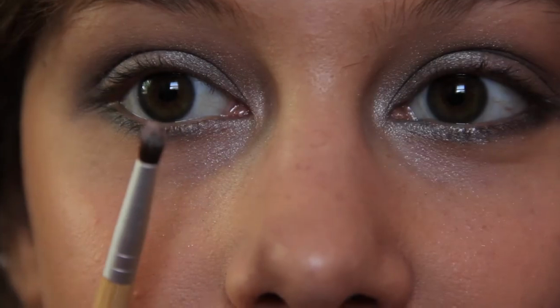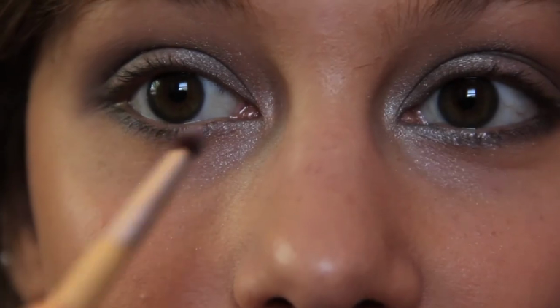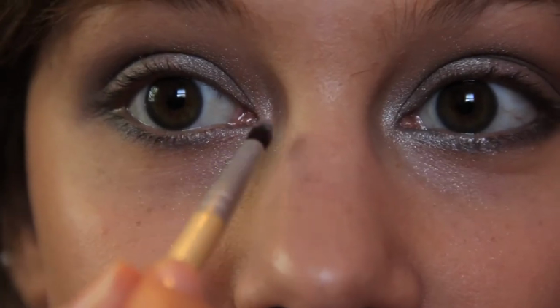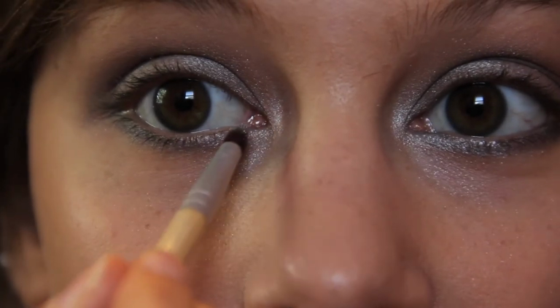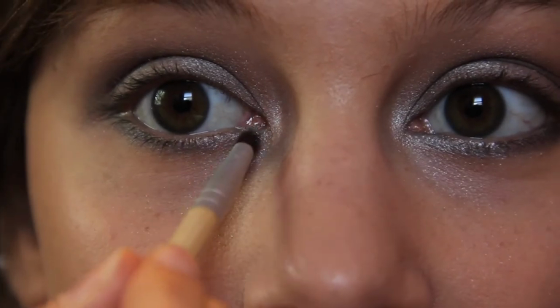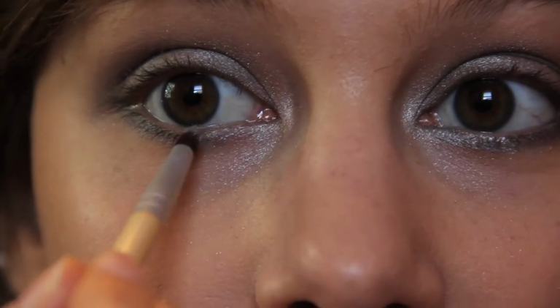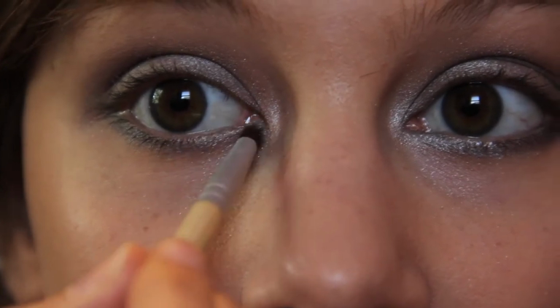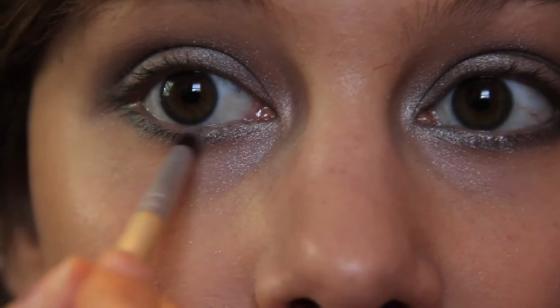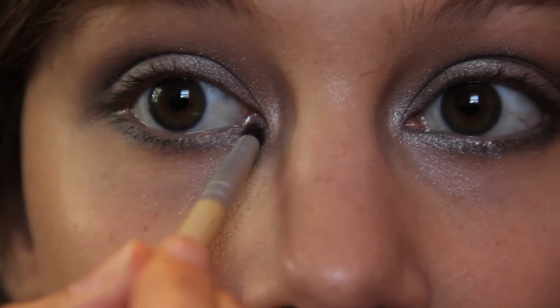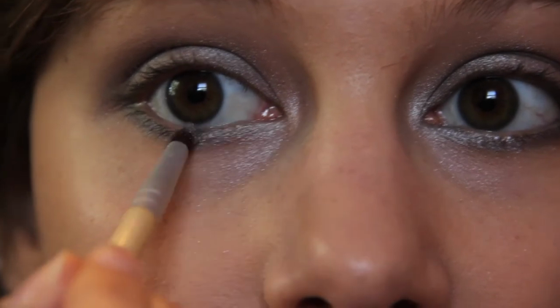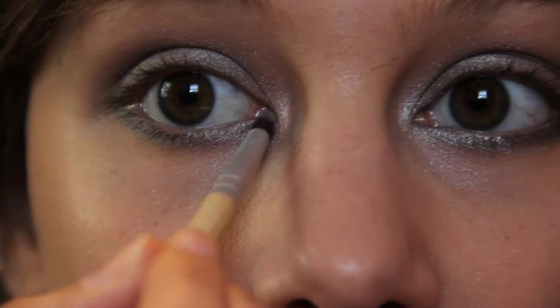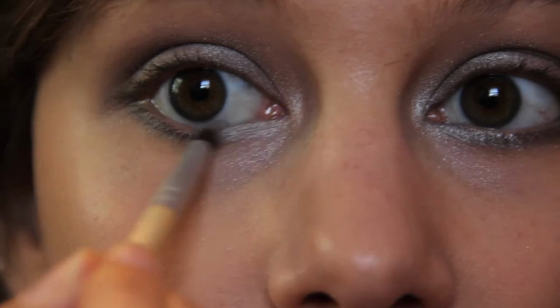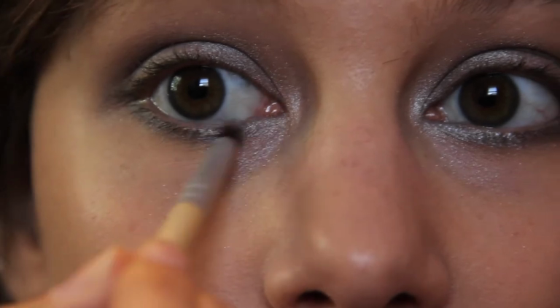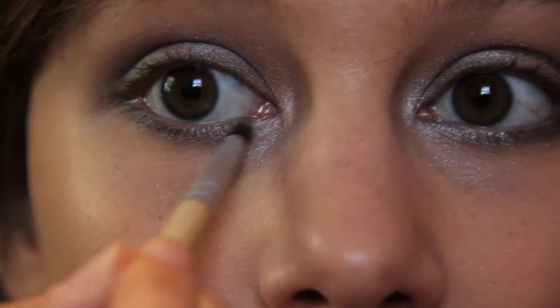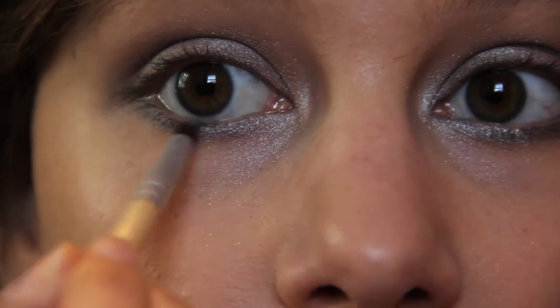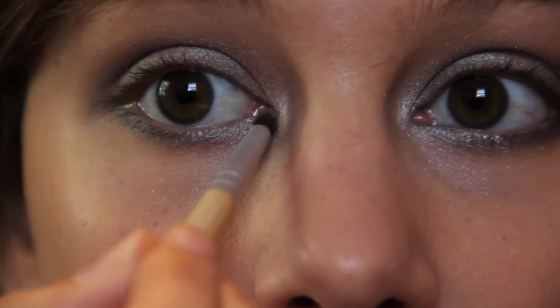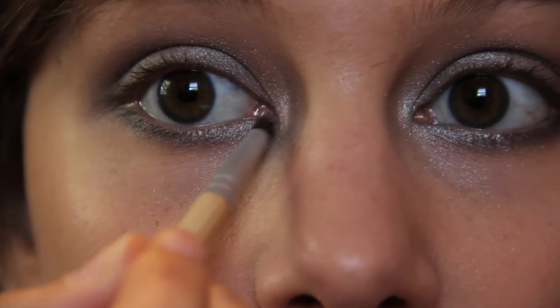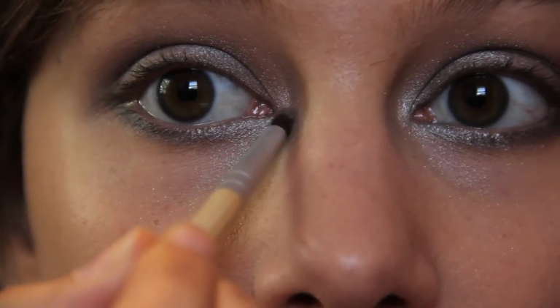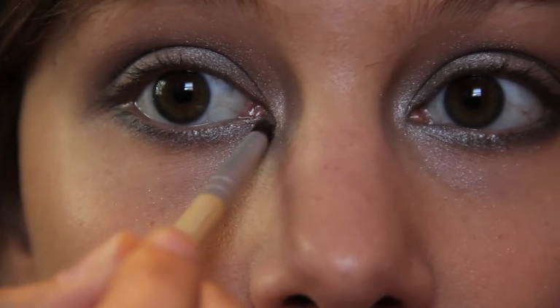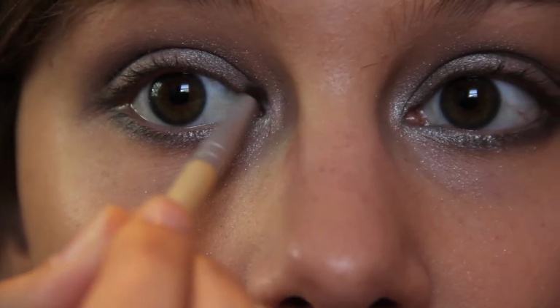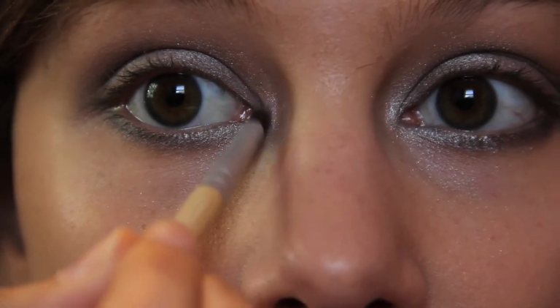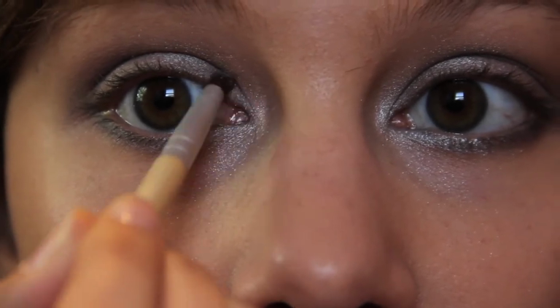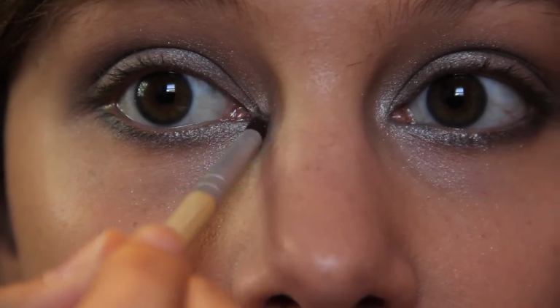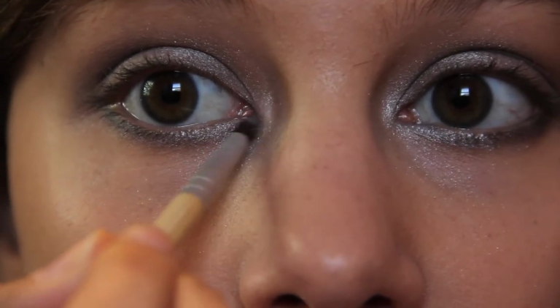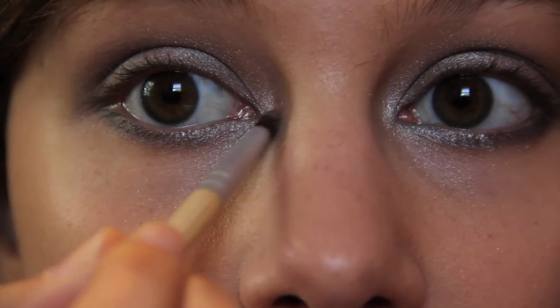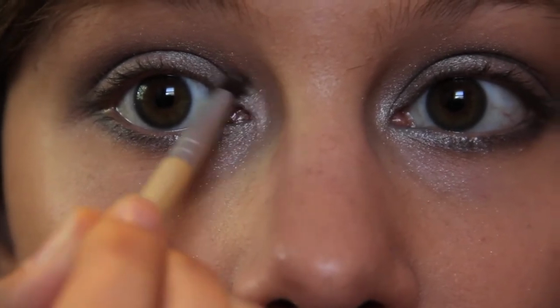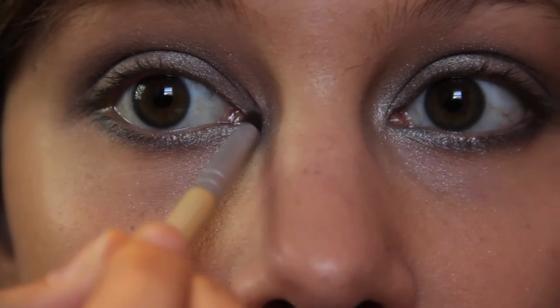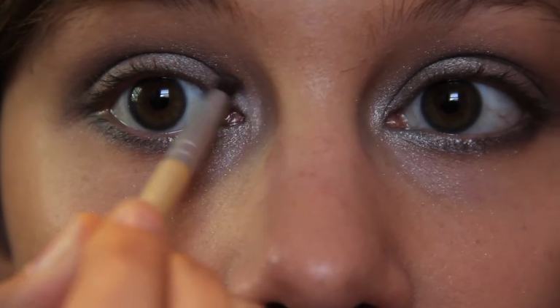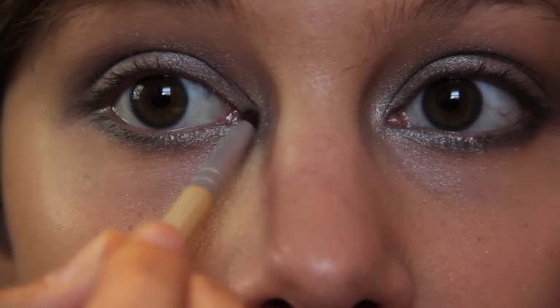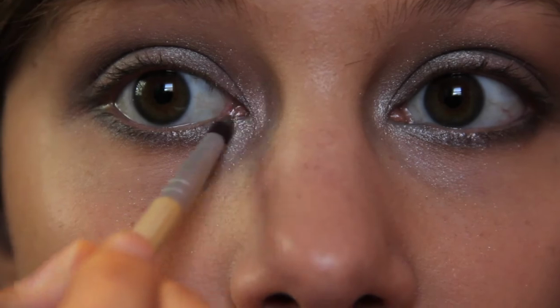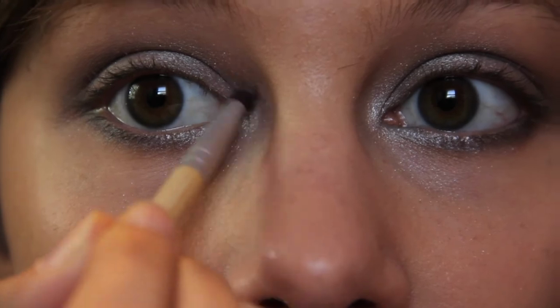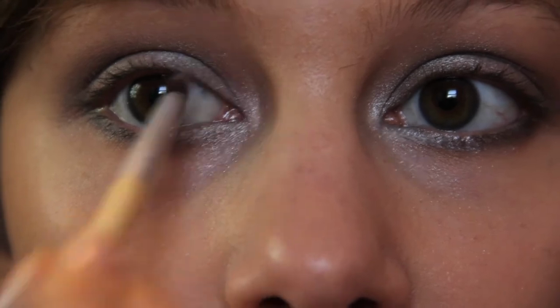Next, I'm taking that light silver and we're going to be applying this to the lower lash line, but more towards the tear duct and up.